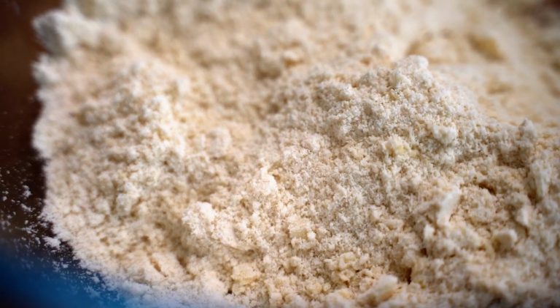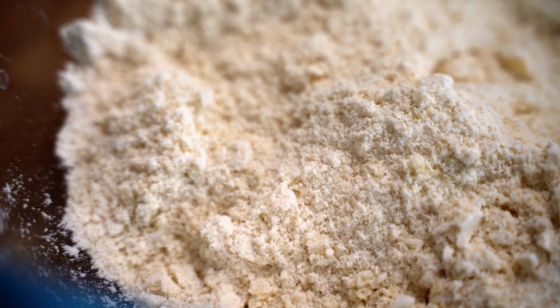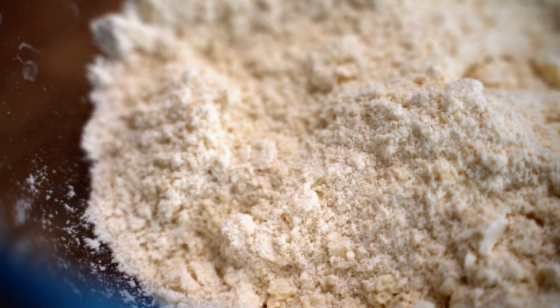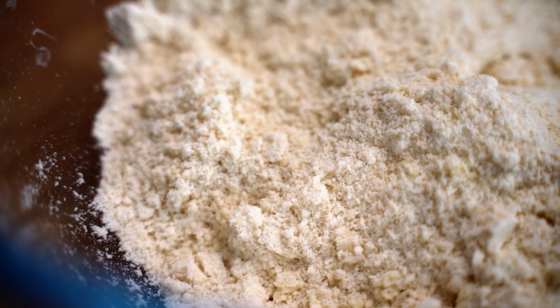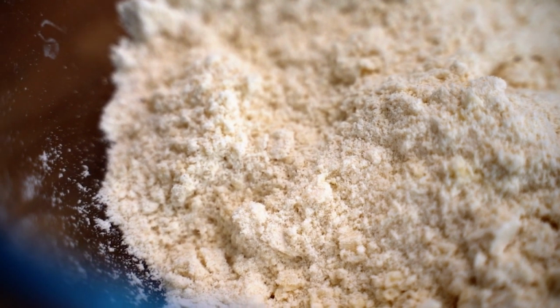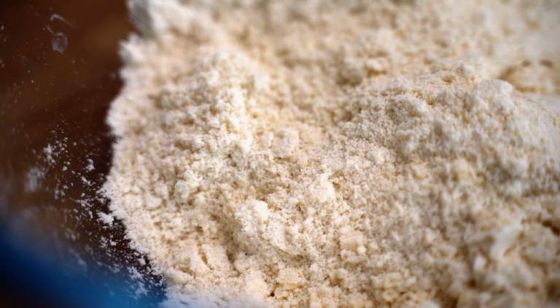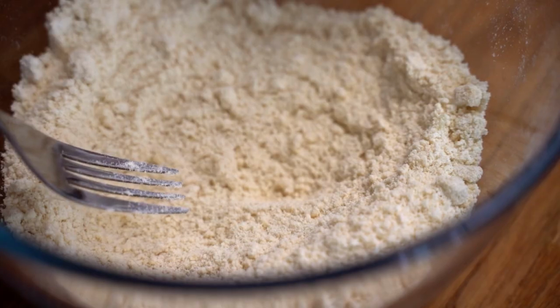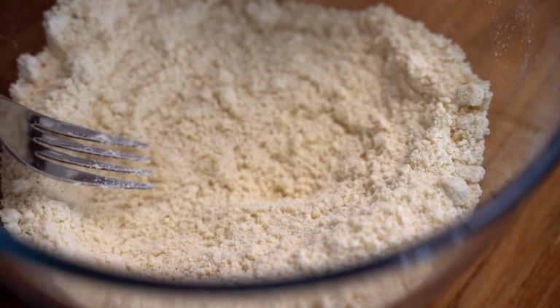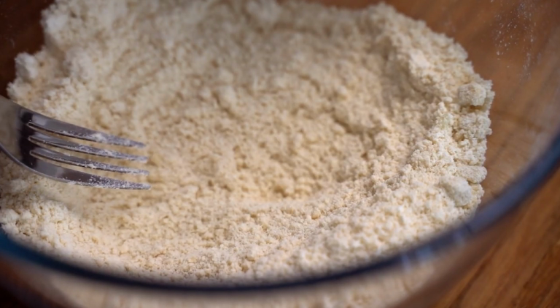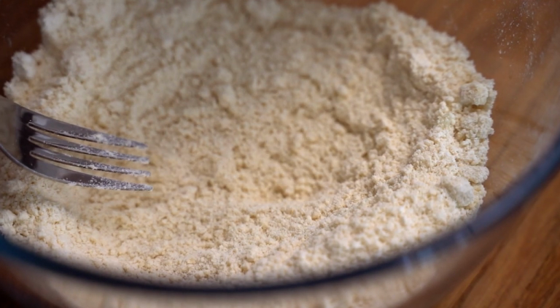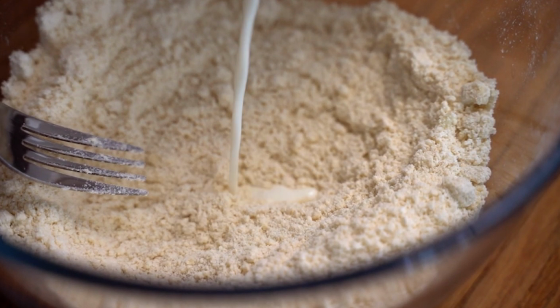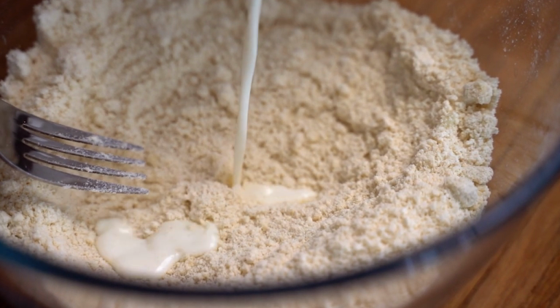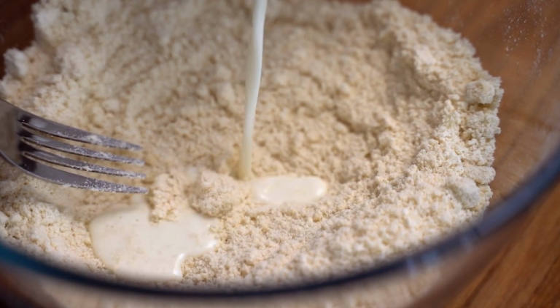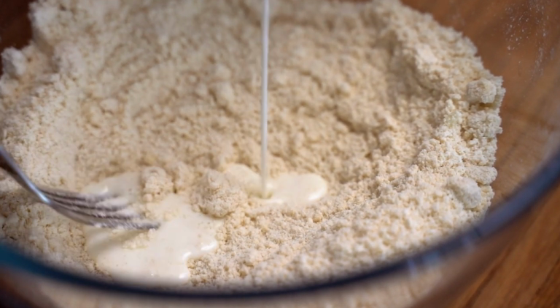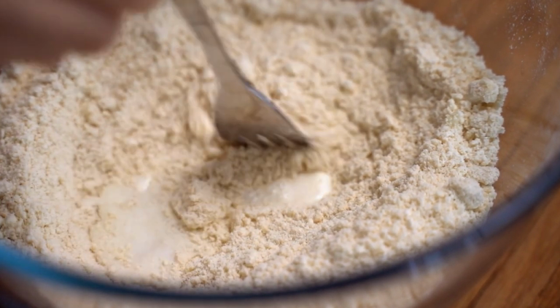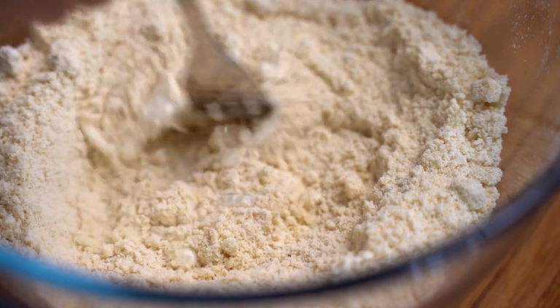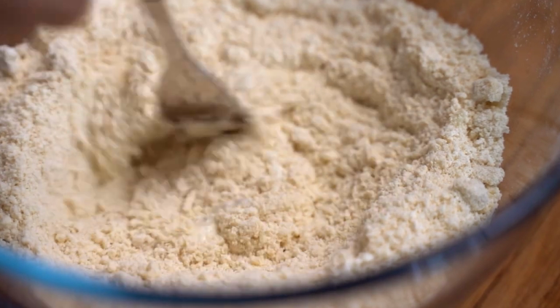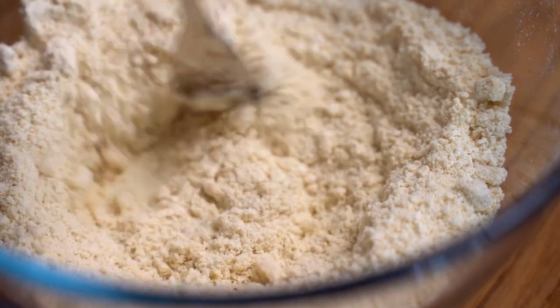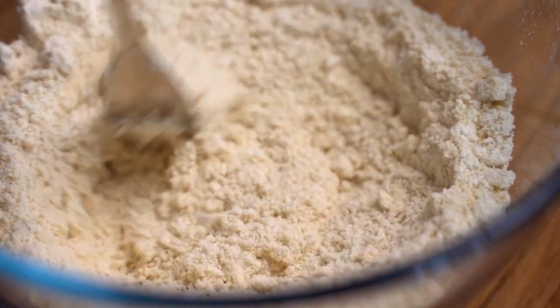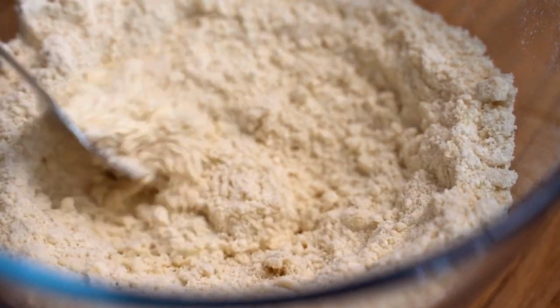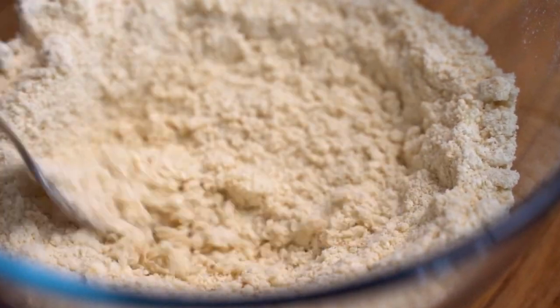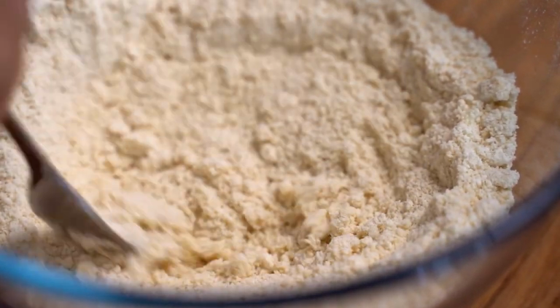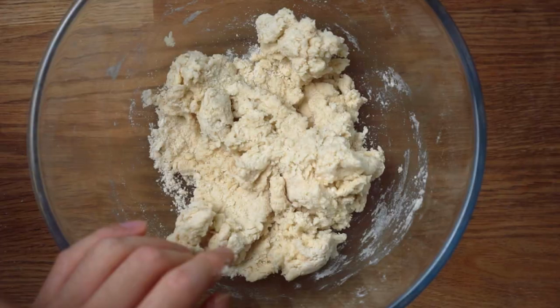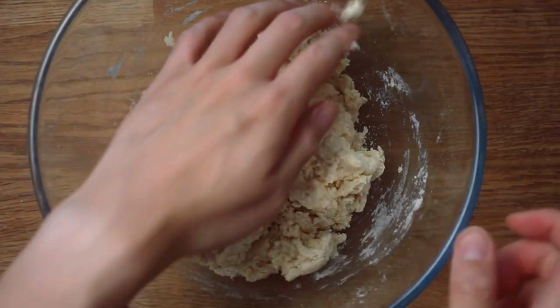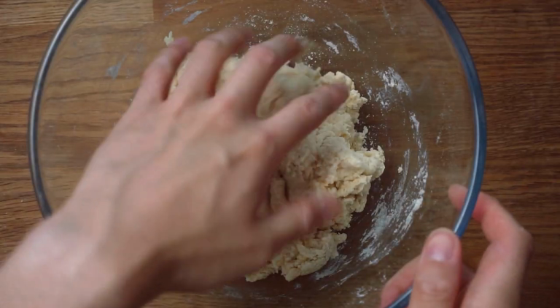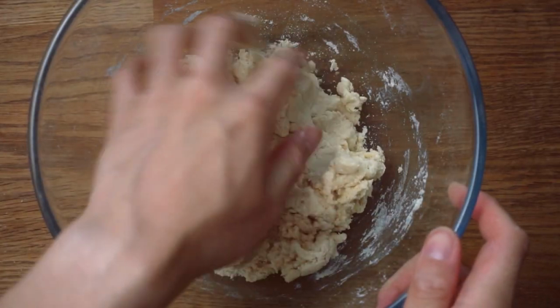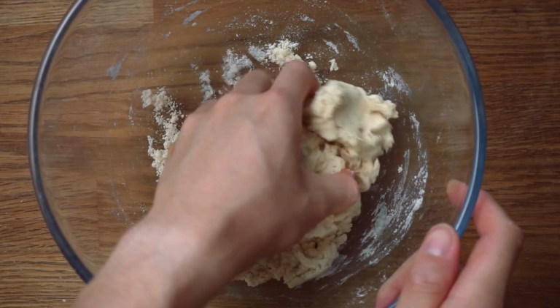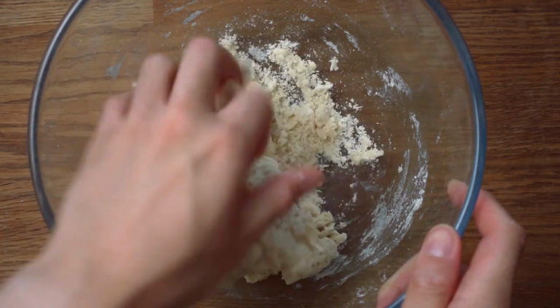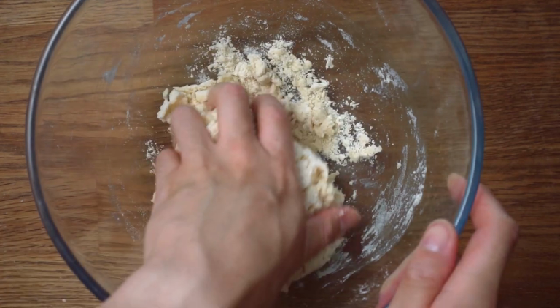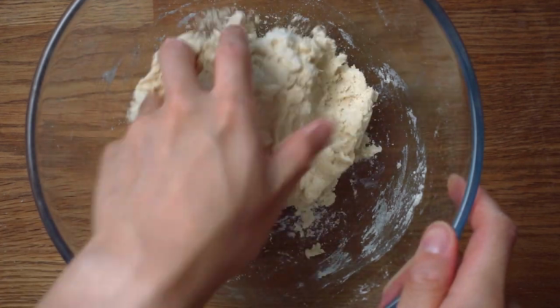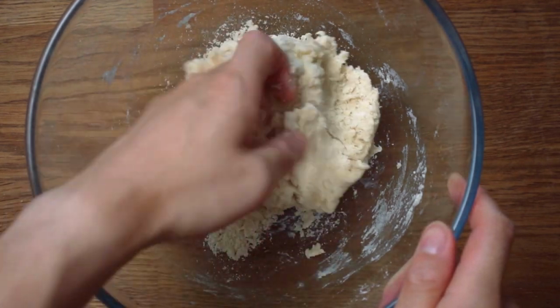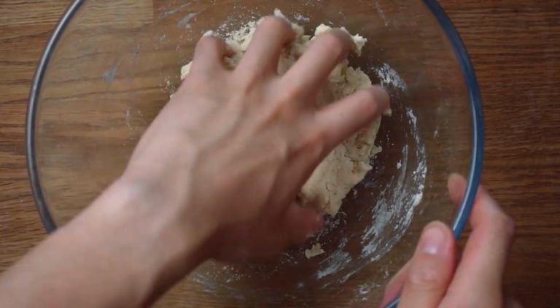Once you have a nice crumb-like consistency, we are ready to turn this into a dough. Slowly pour the milk in a bit at a time and loosely combine together with a fork. You may not need to use all the milk at once — just stop once it has loosely come together just like this.